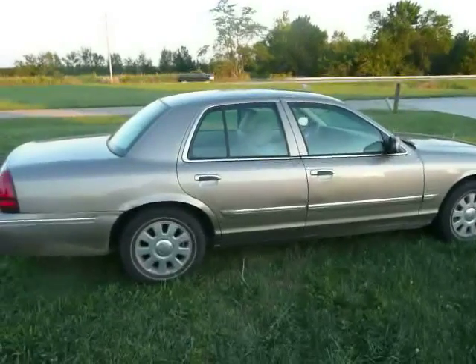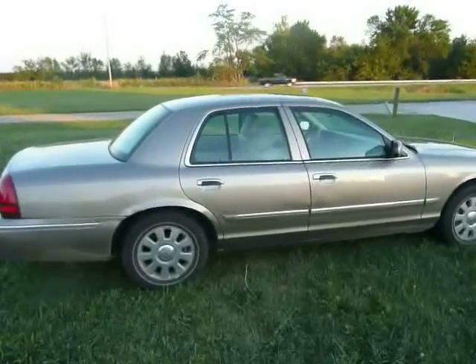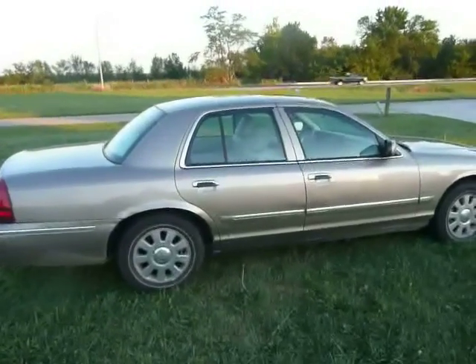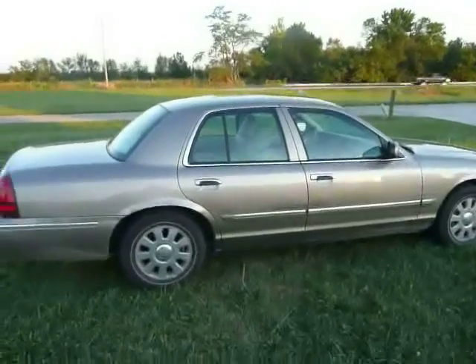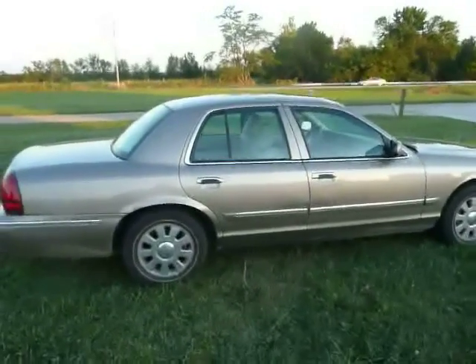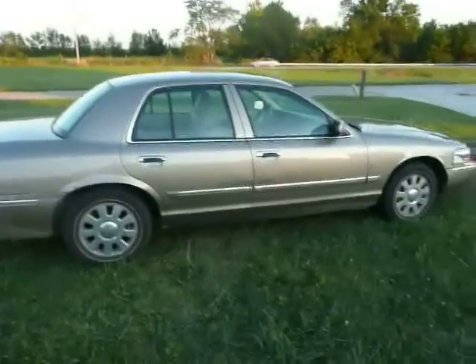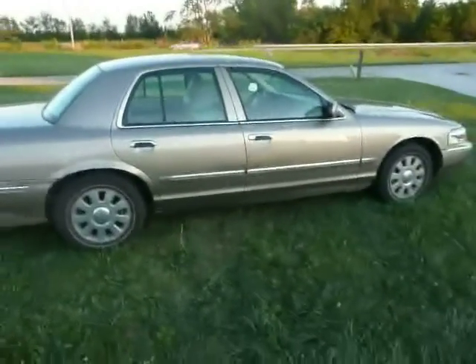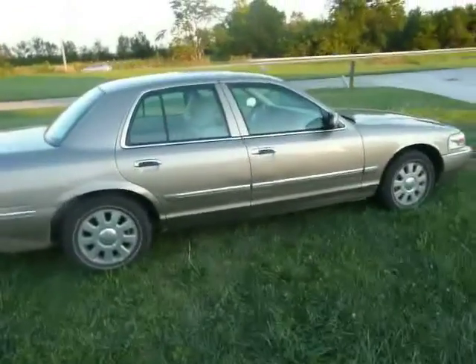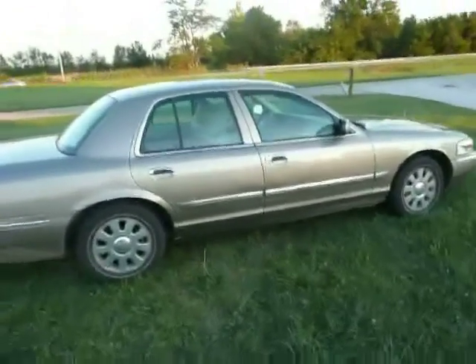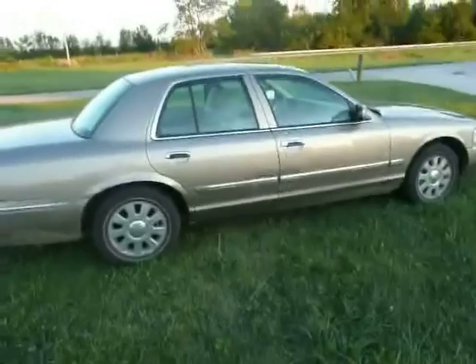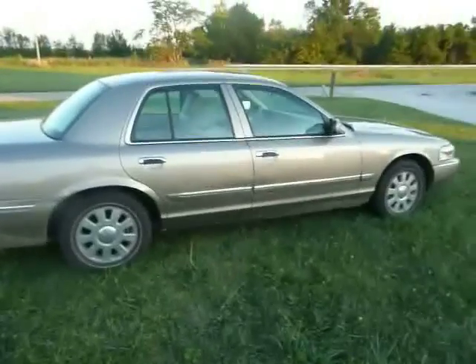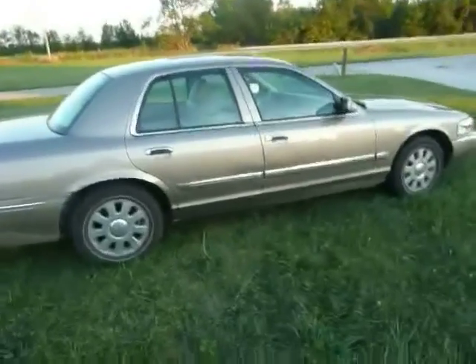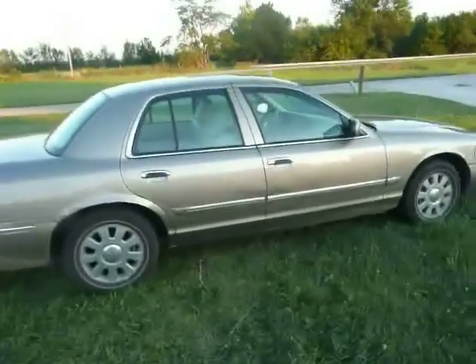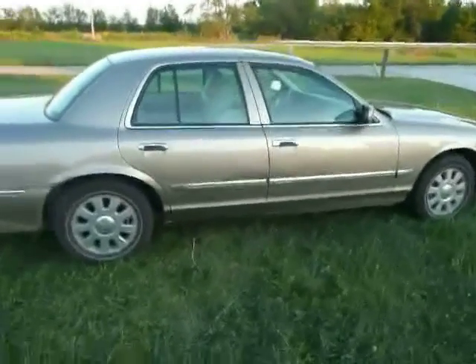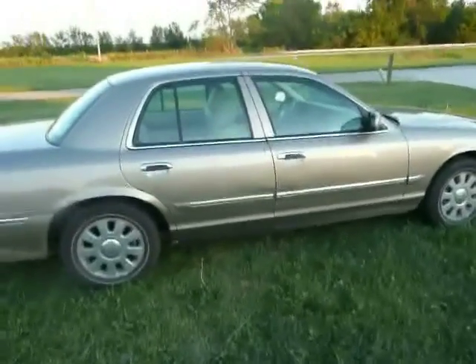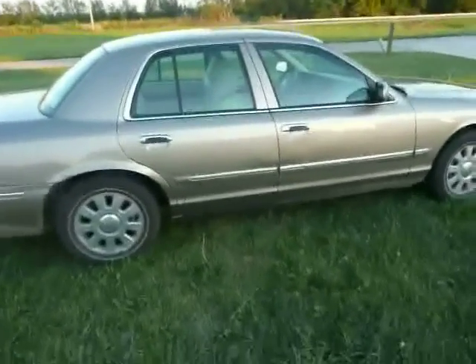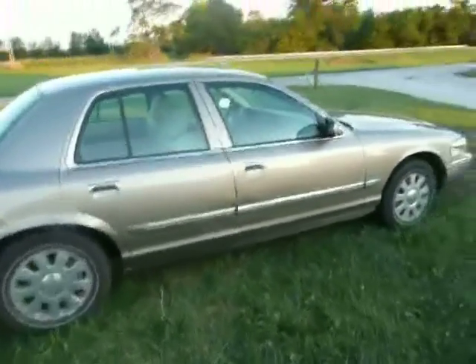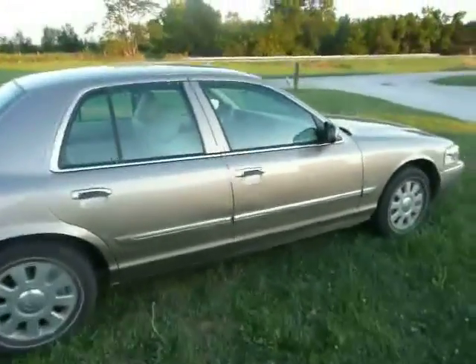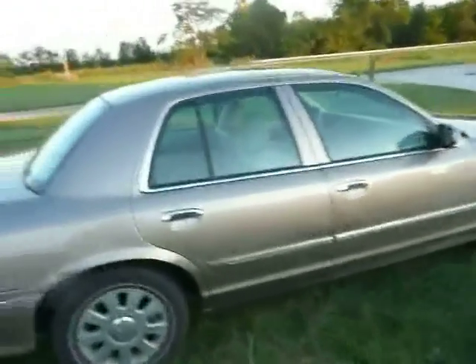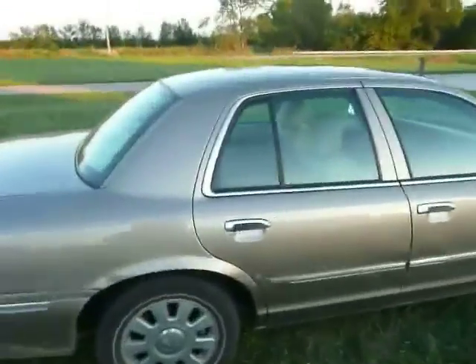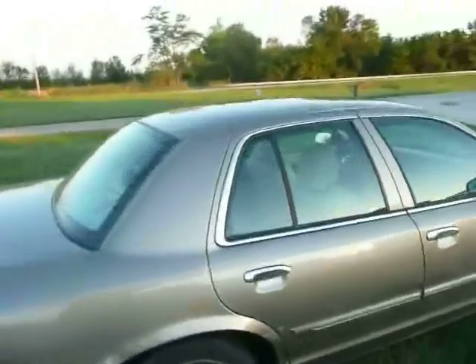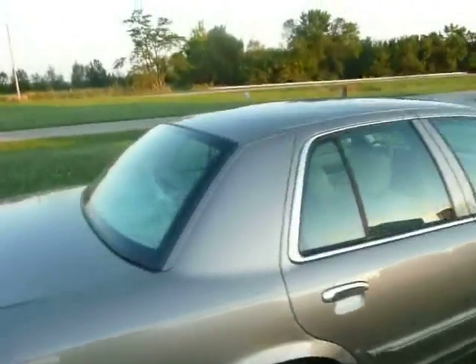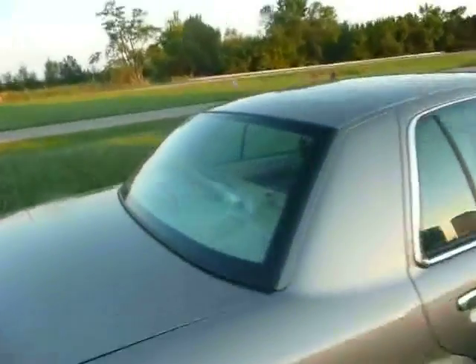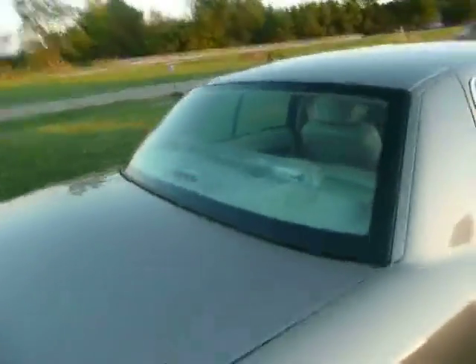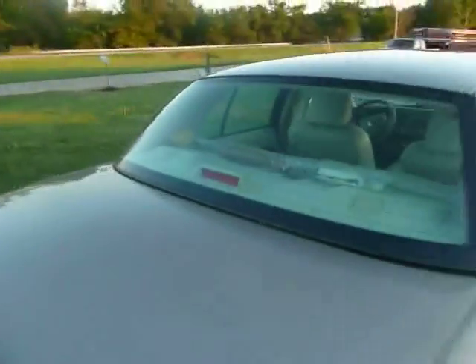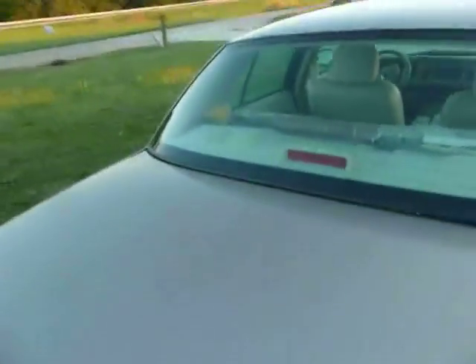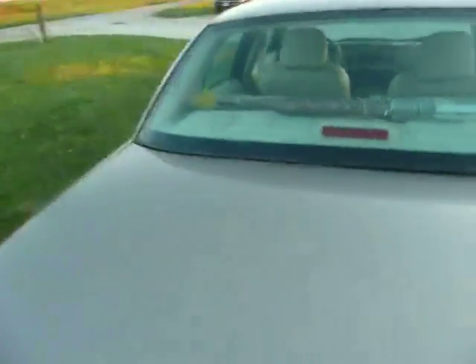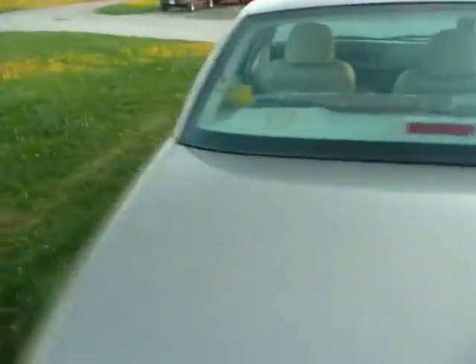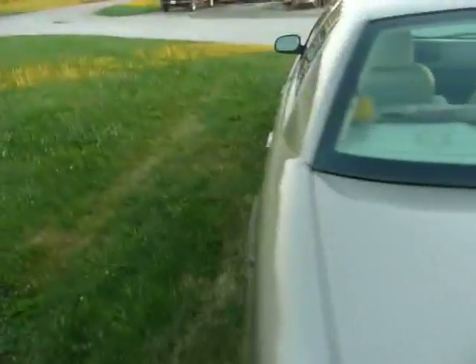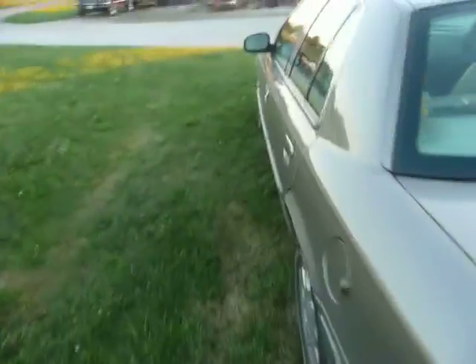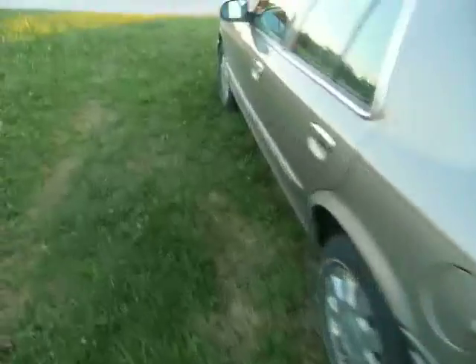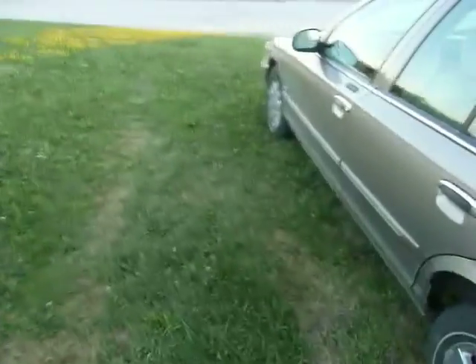It always seems that in my car videos, Ford is insufficiently represented. We've got a couple of Chryslers, a couple of Chevys, a Honda or two, but I never seem to see very many Ford vehicles in any of my videos. So how about a Mercury Grand Marquis?